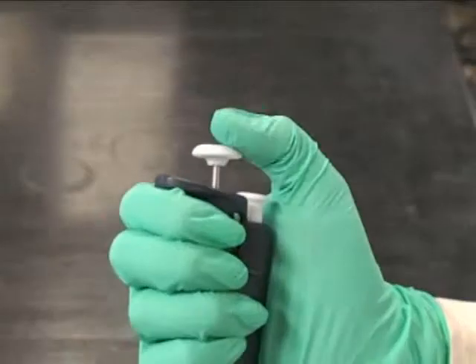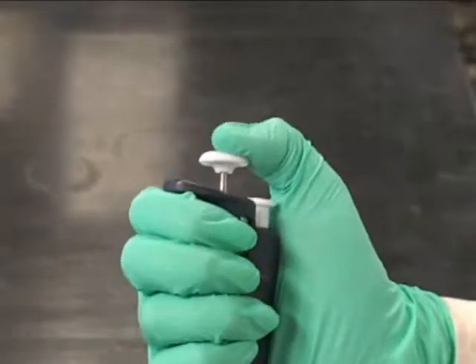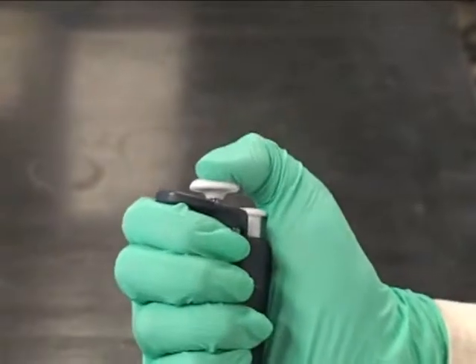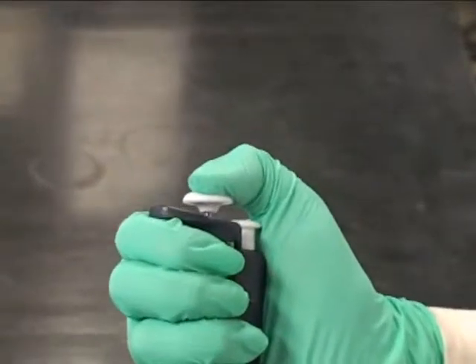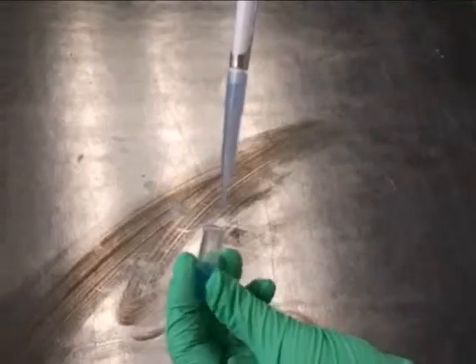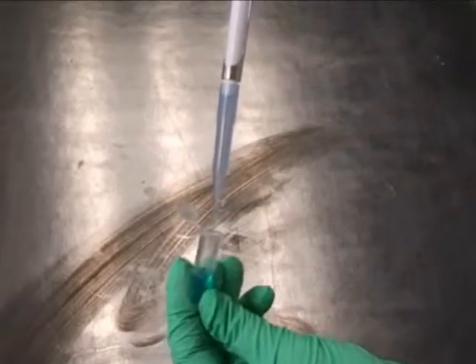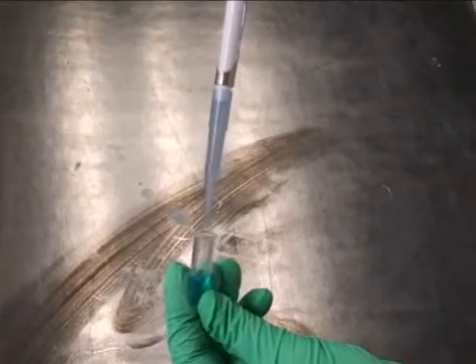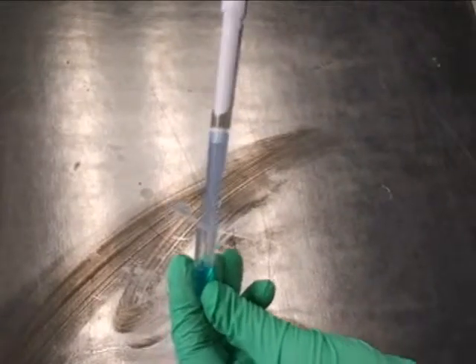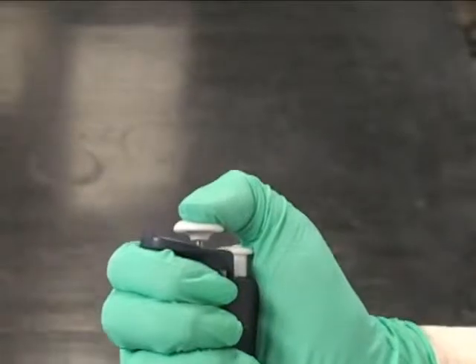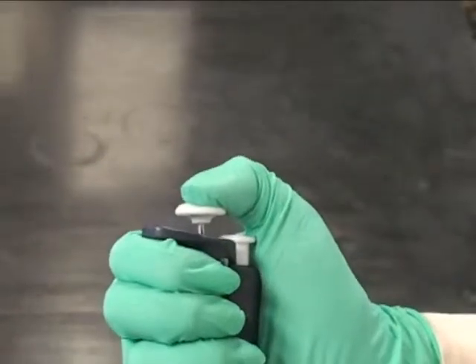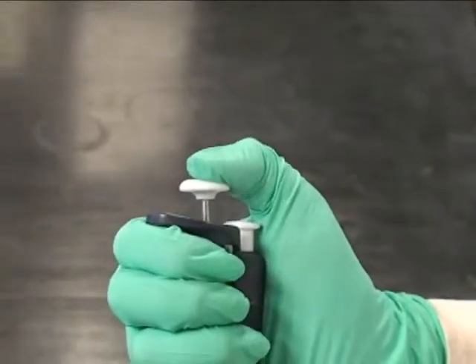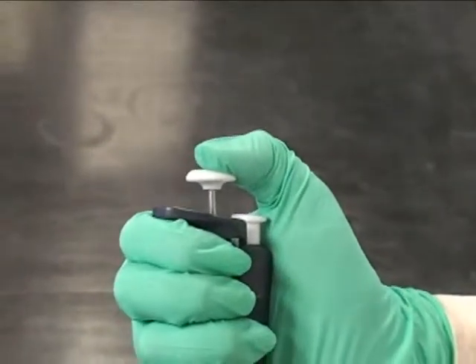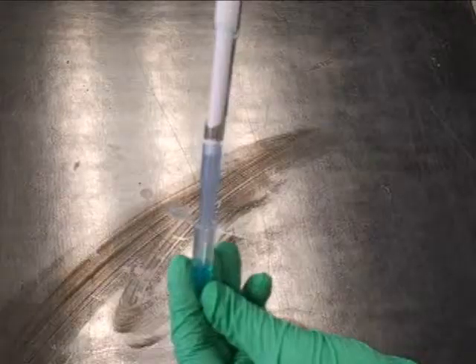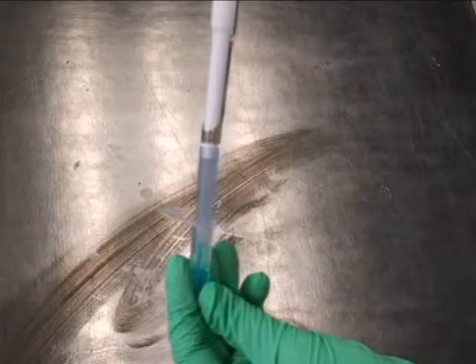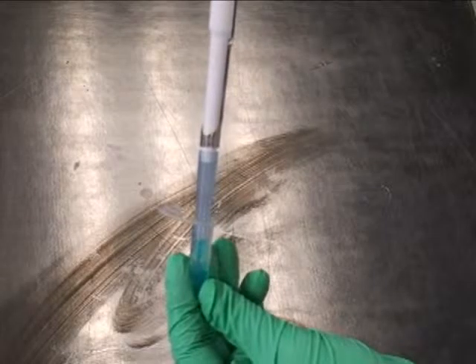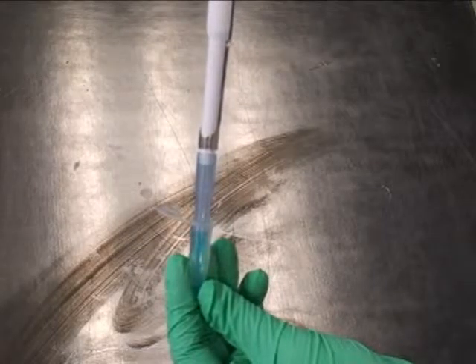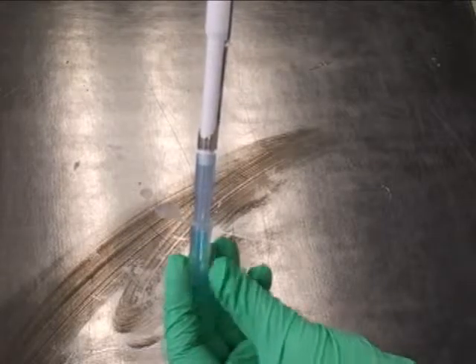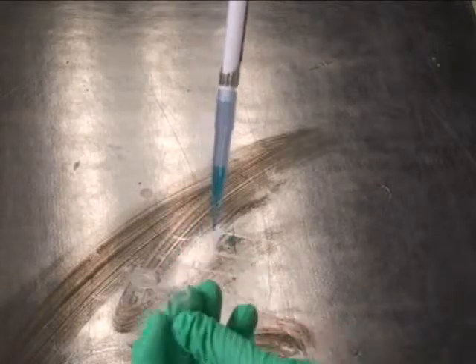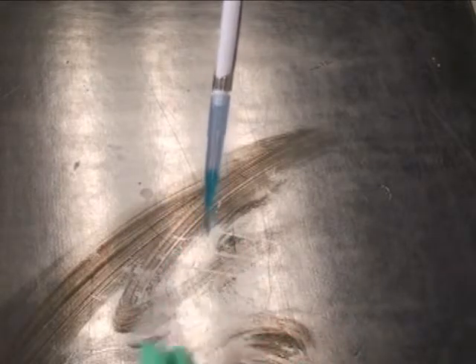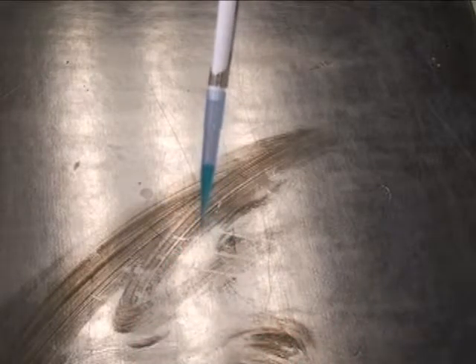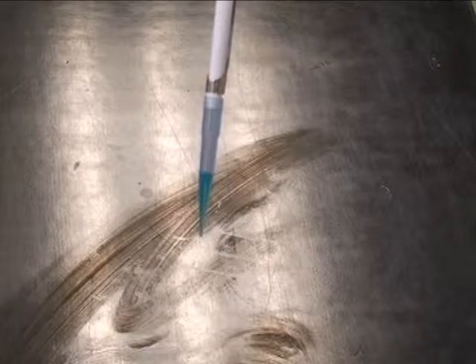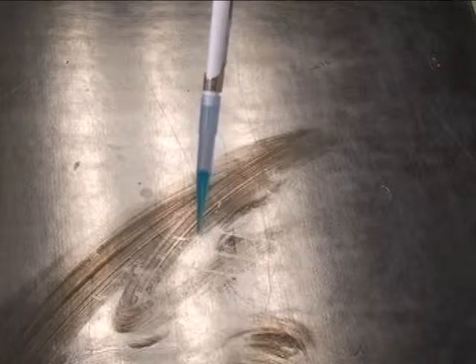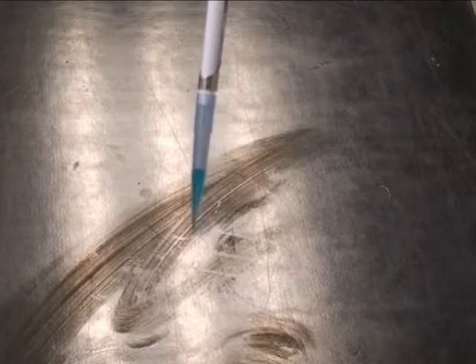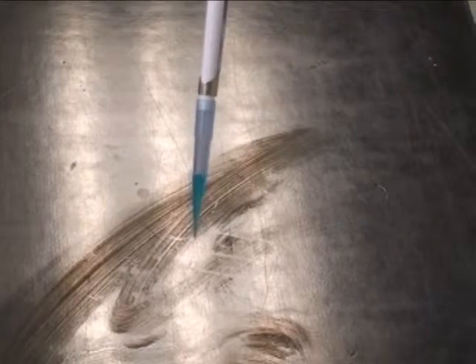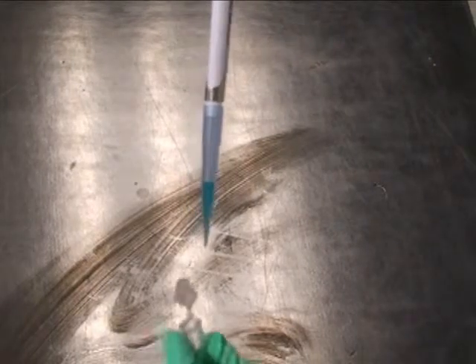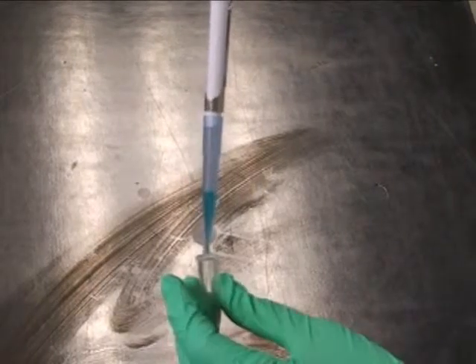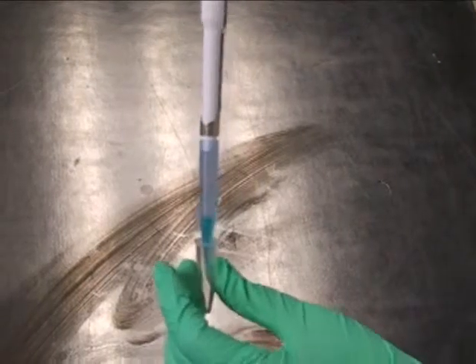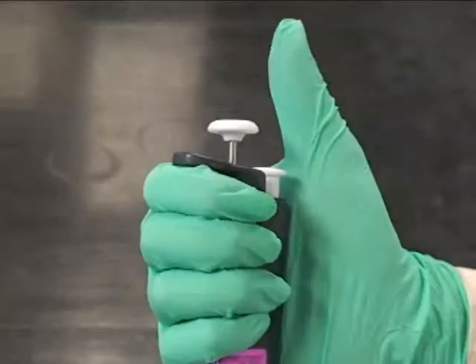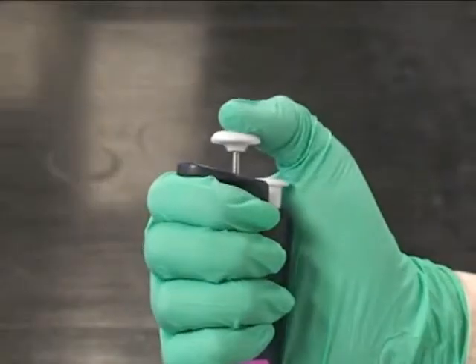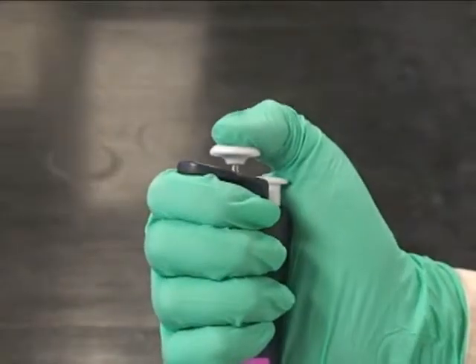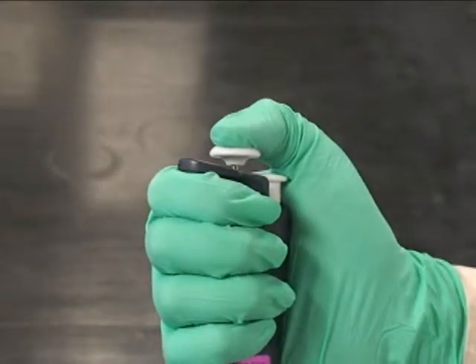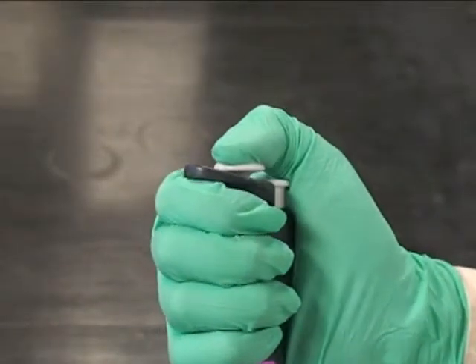Push the plunger down to the first stop and submerge the tip into the liquid. Slowly let out the plunger. To pipette the liquid out, push the plunger down to the second stop.